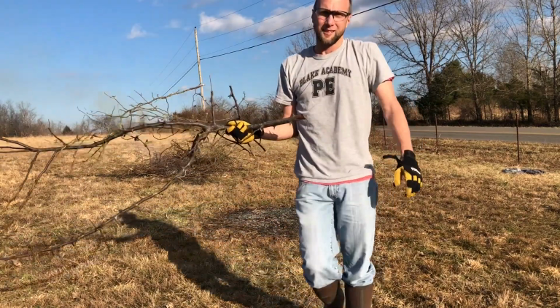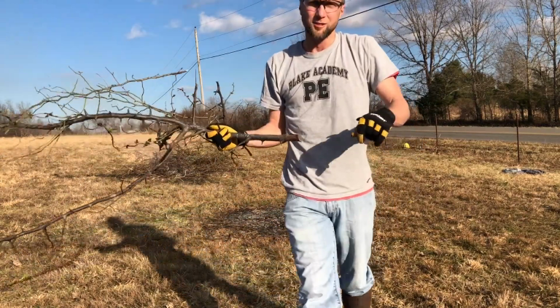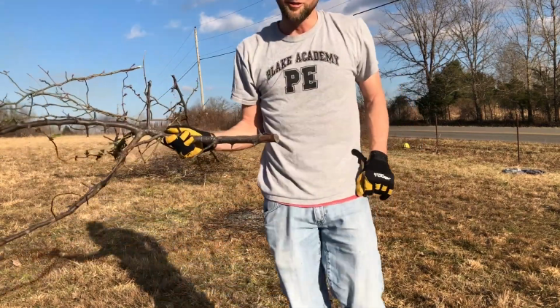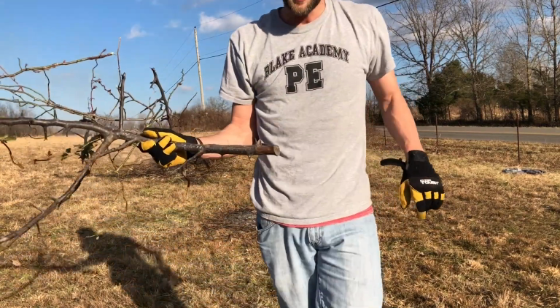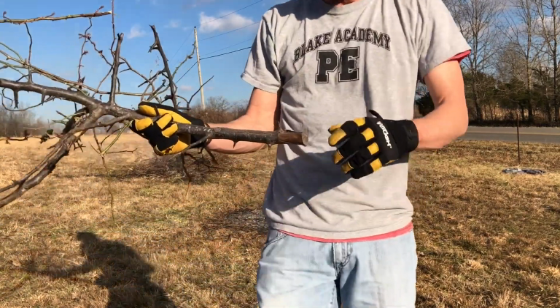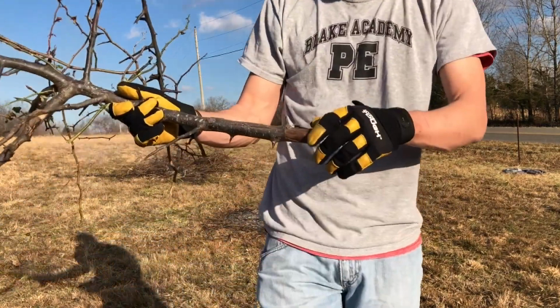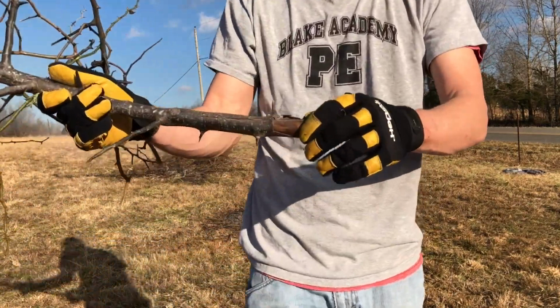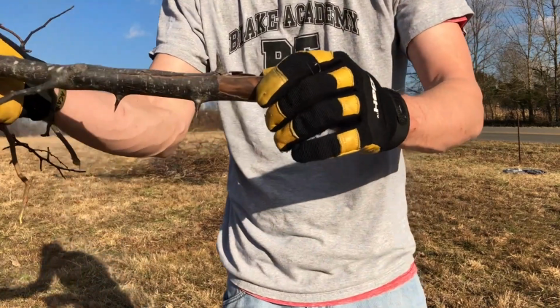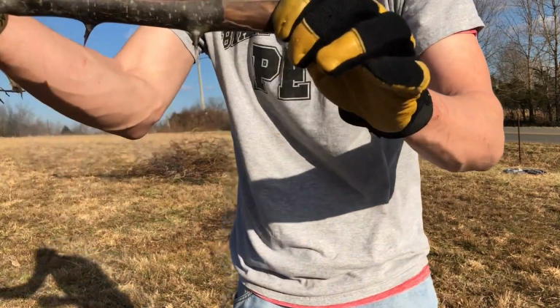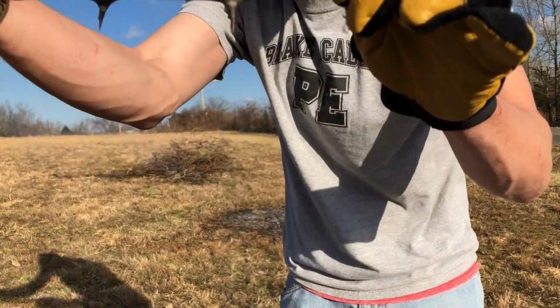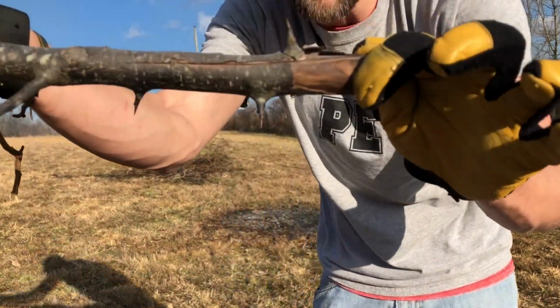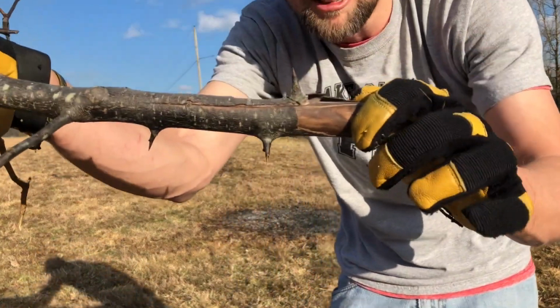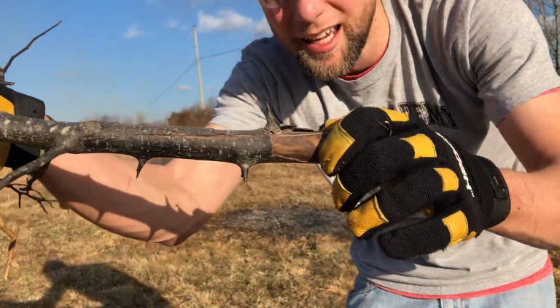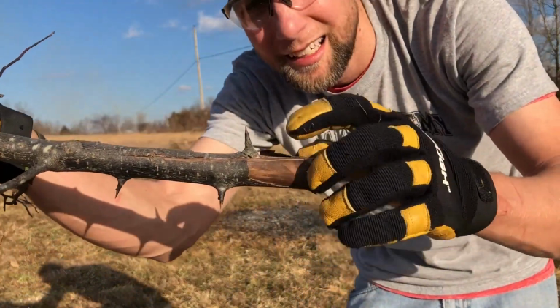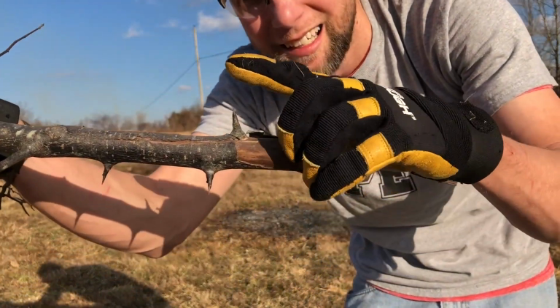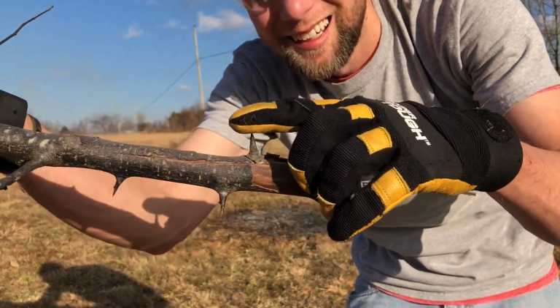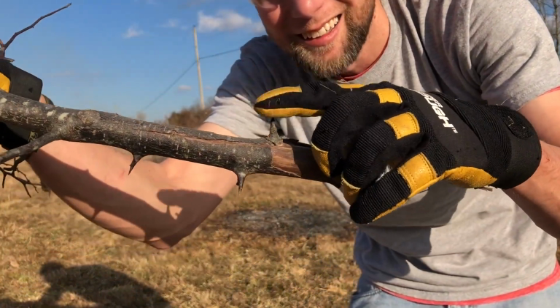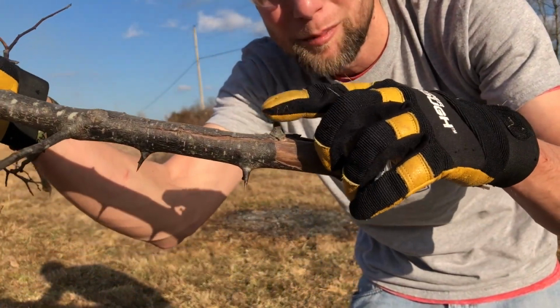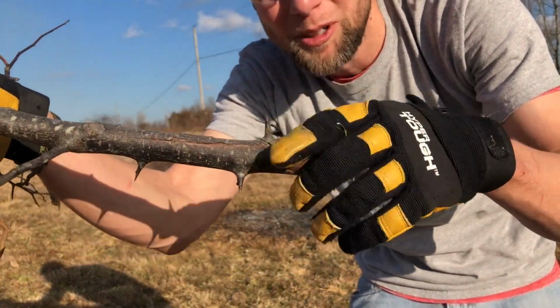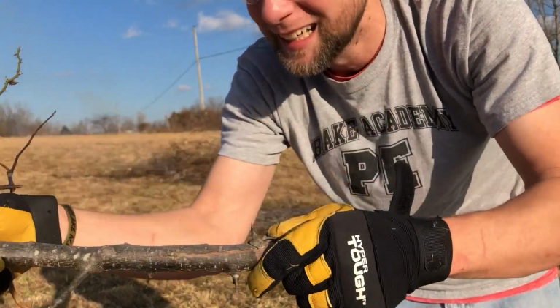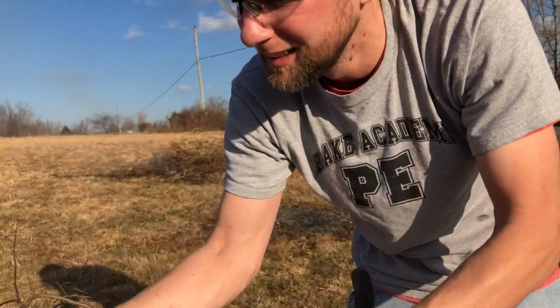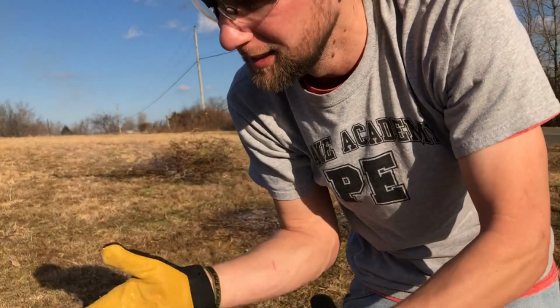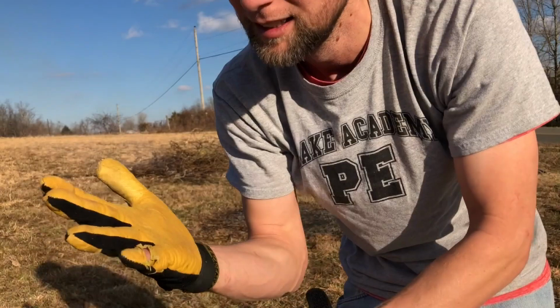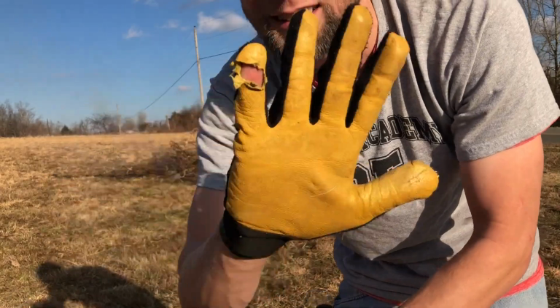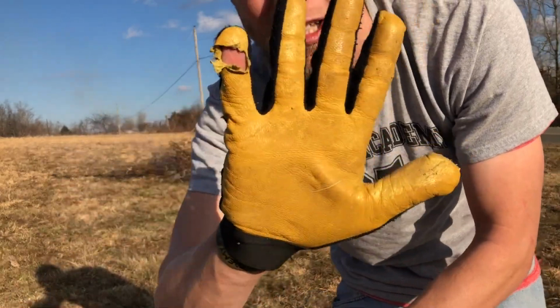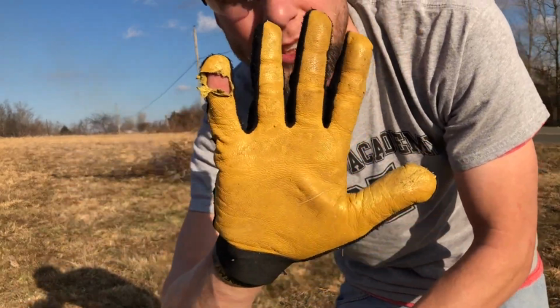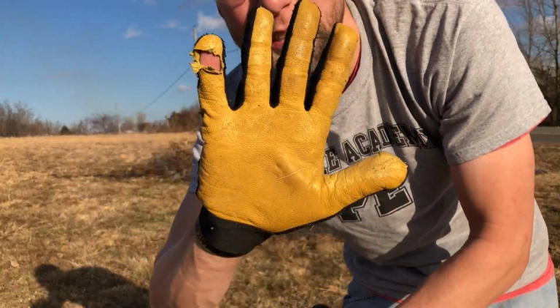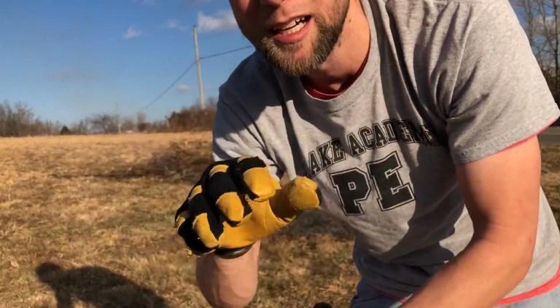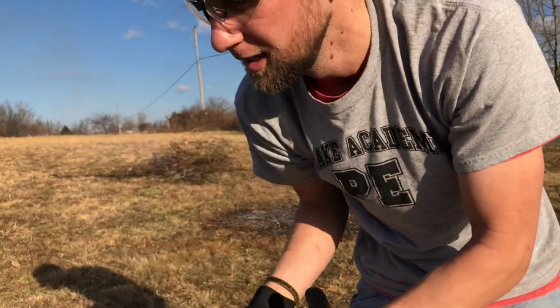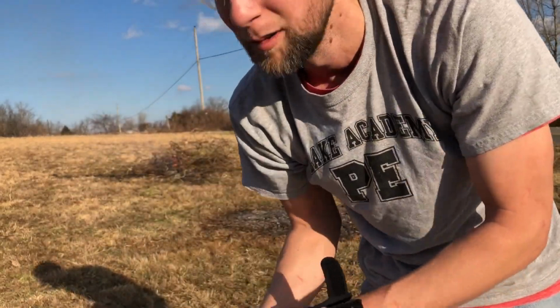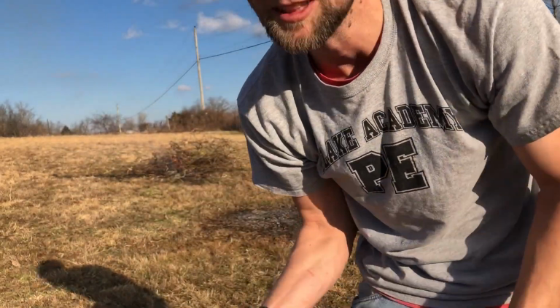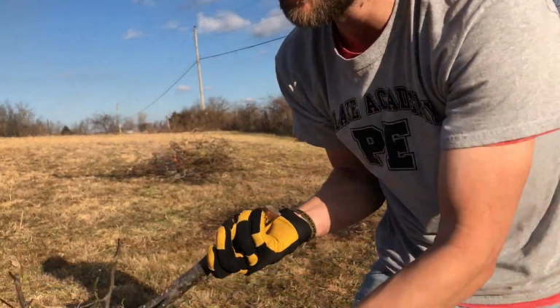In case you thought we were exaggerating, there's what we're working with. A little bit pointy — just got my gloves a little bit, but we're still going.